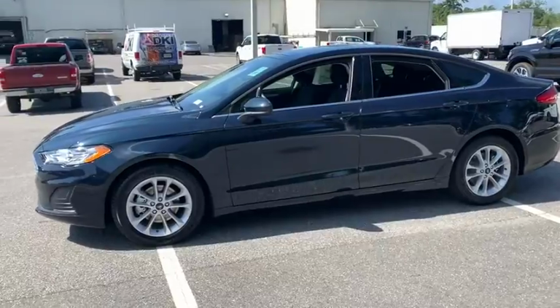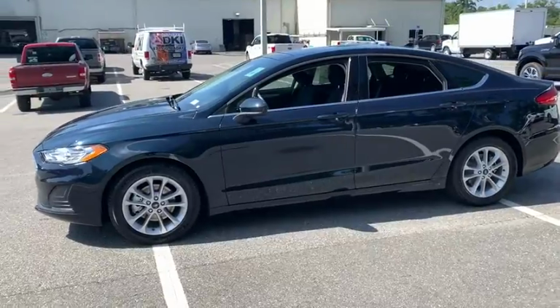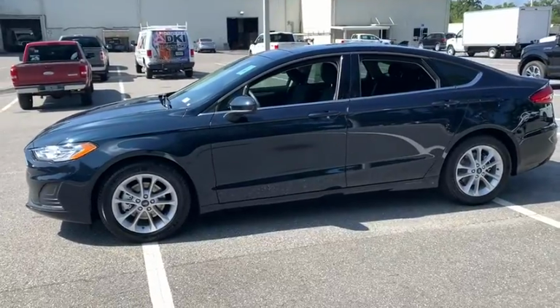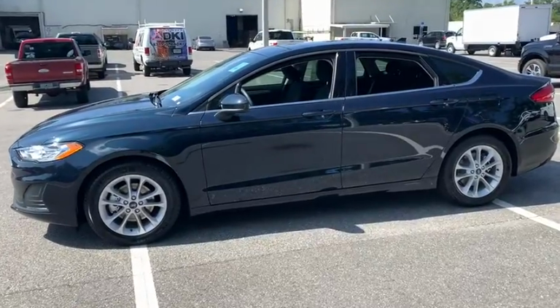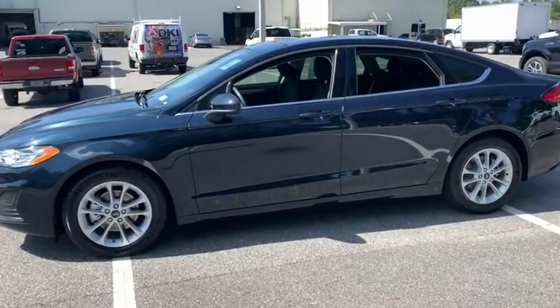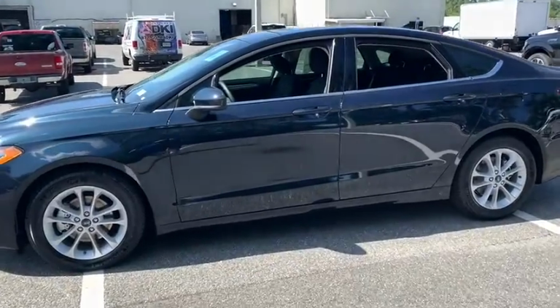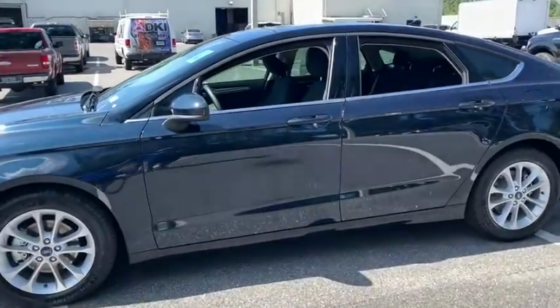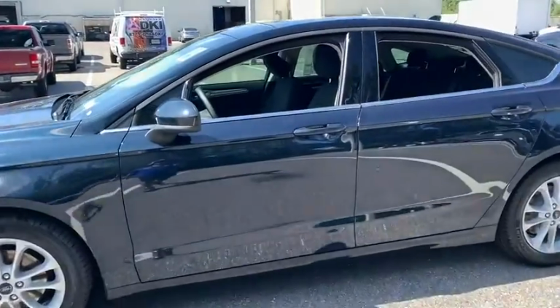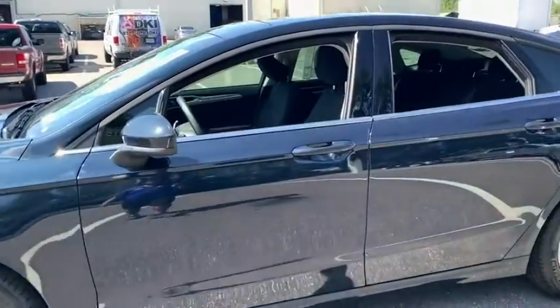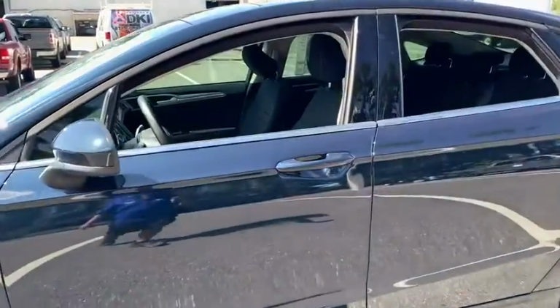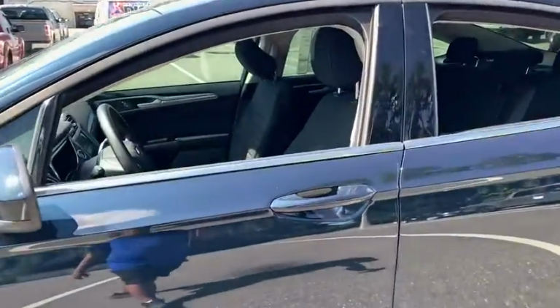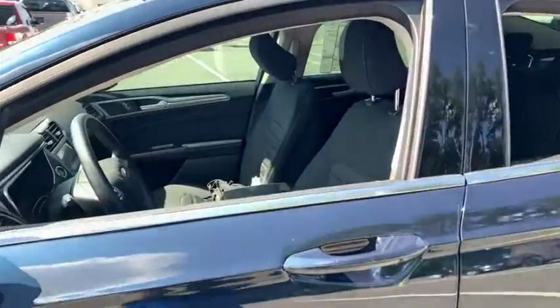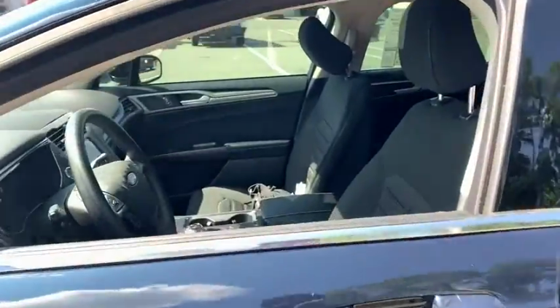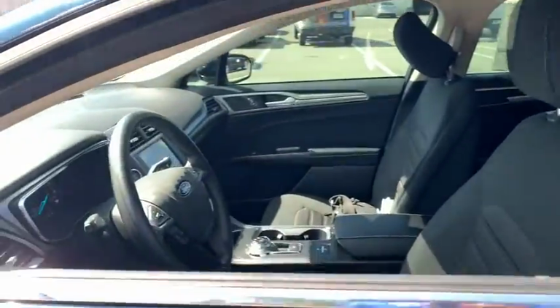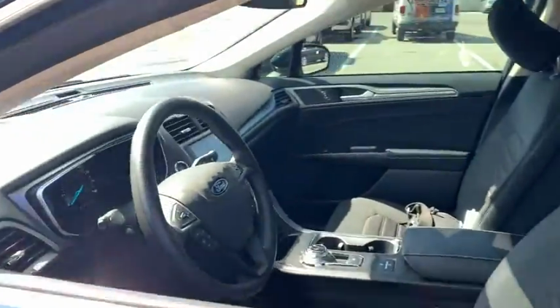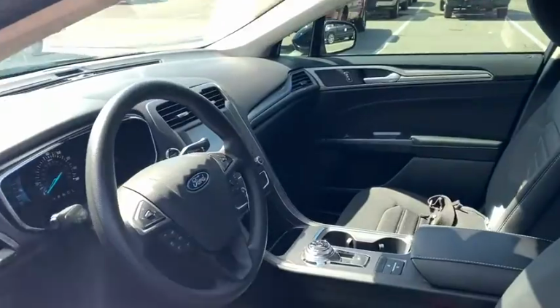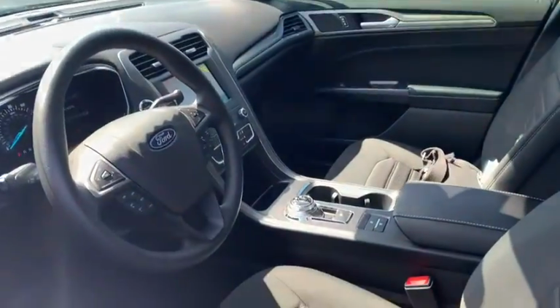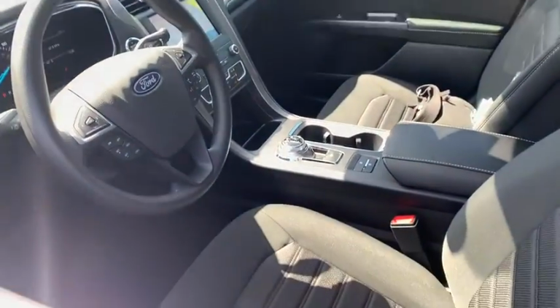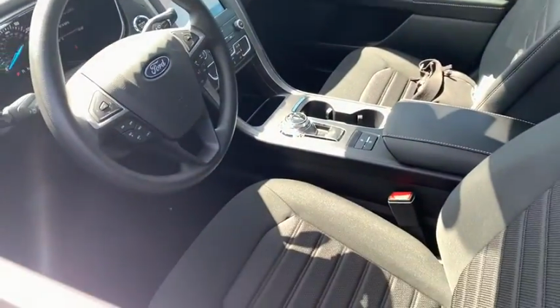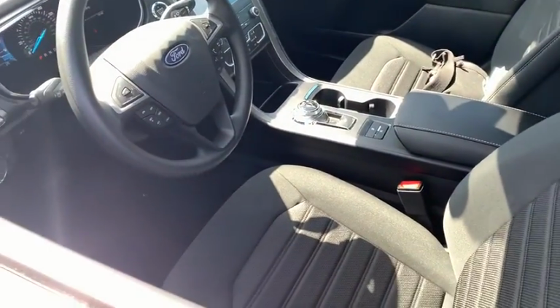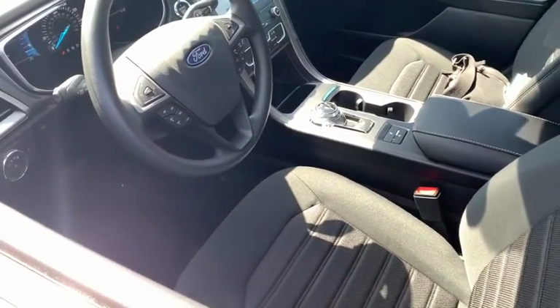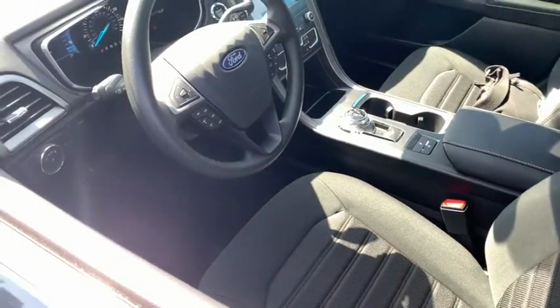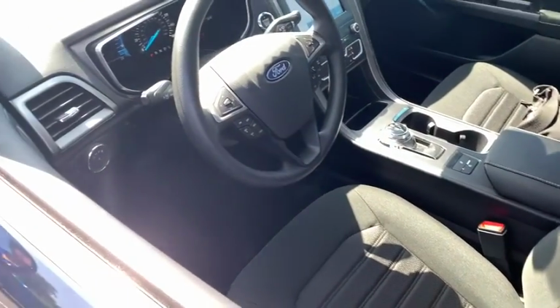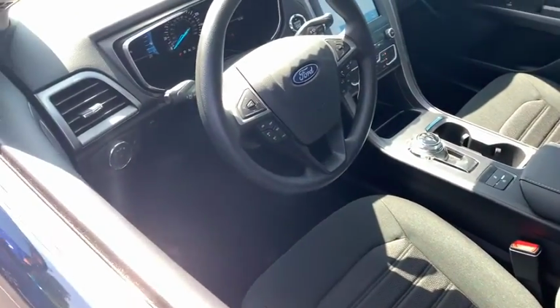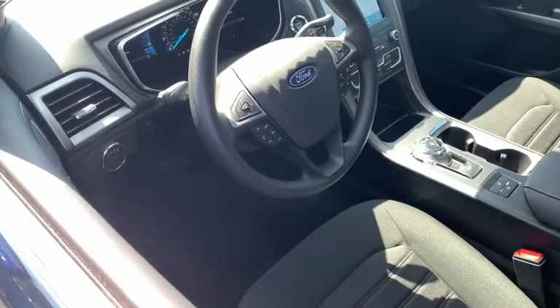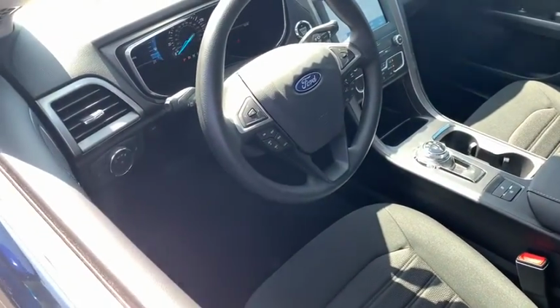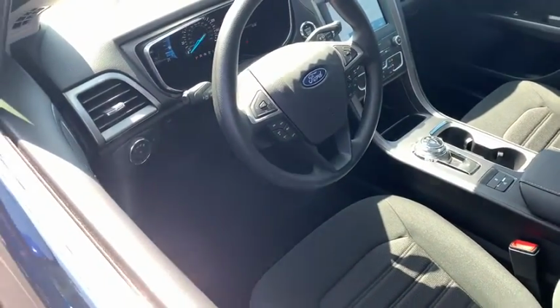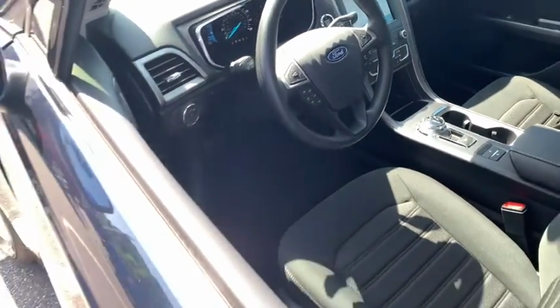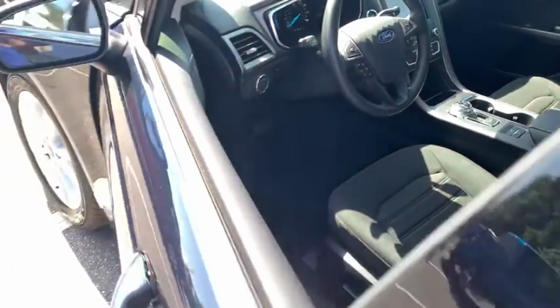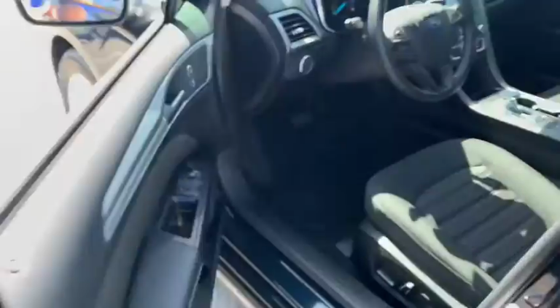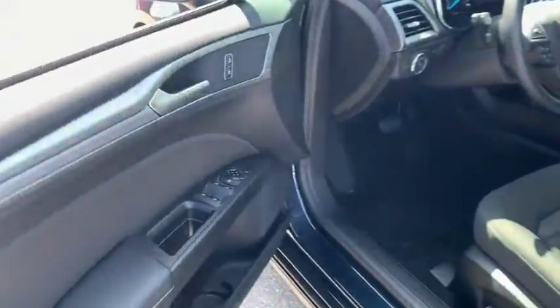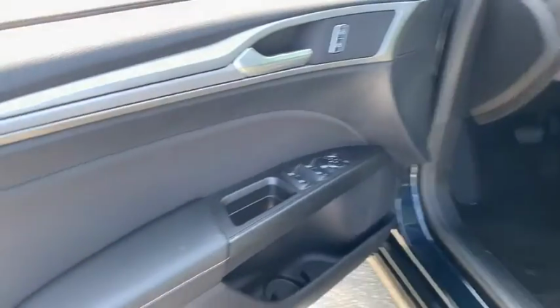Traction control, dual airbags, power steering, four-wheel disc brakes, compass, trip computer, electronic stability control, security system, rear window defroster.